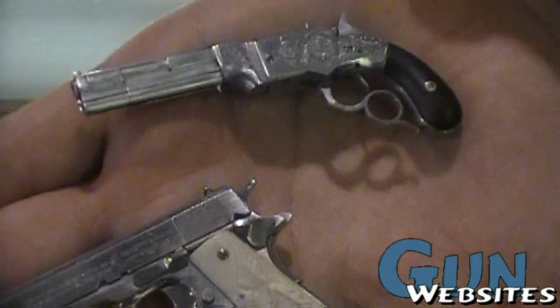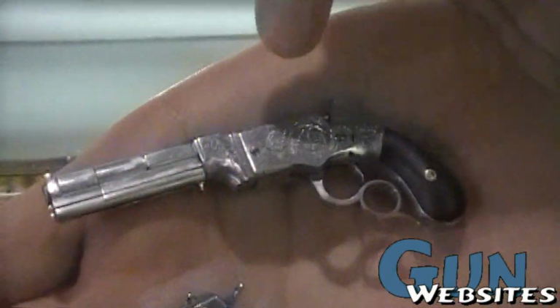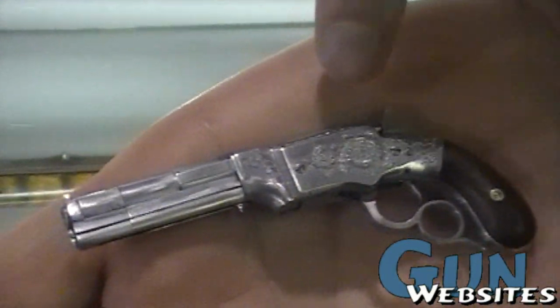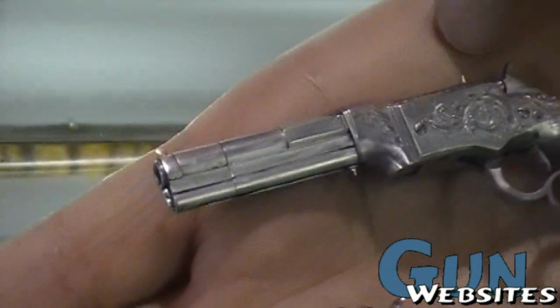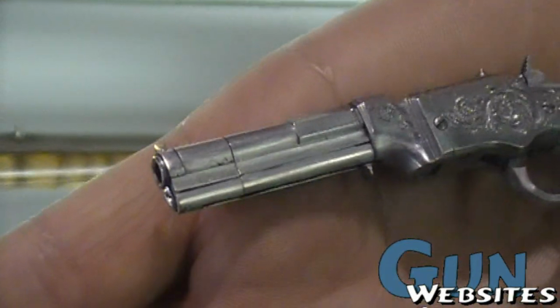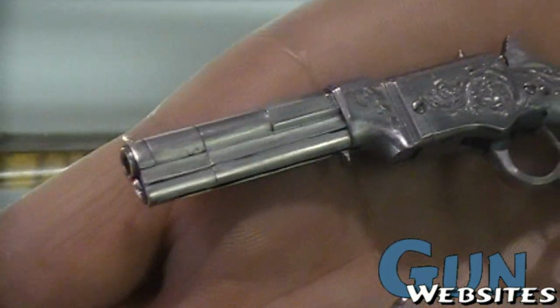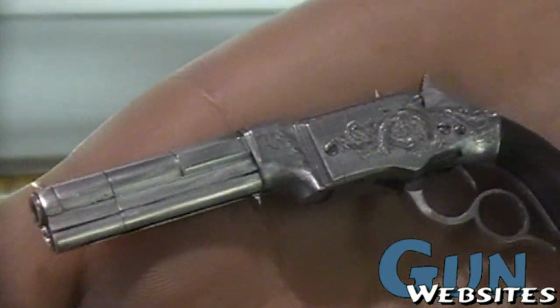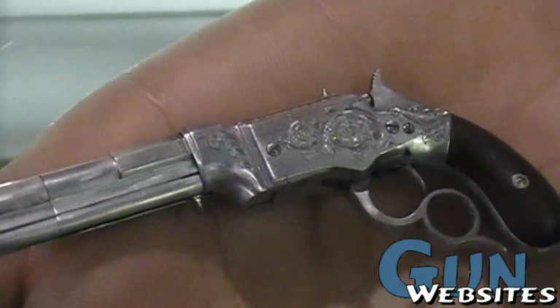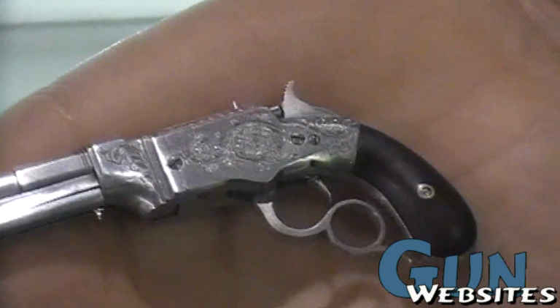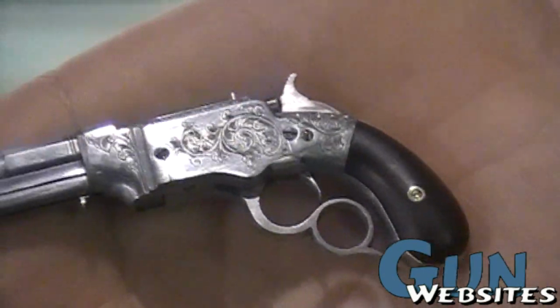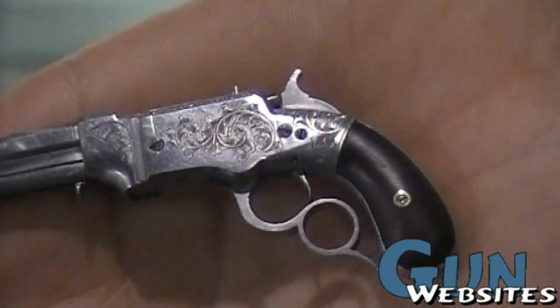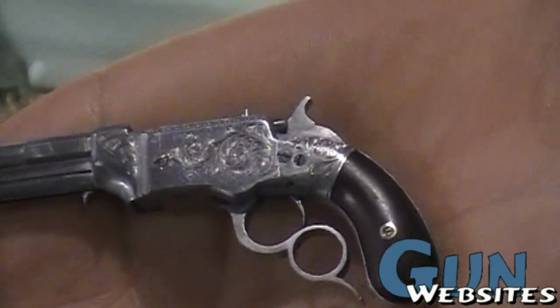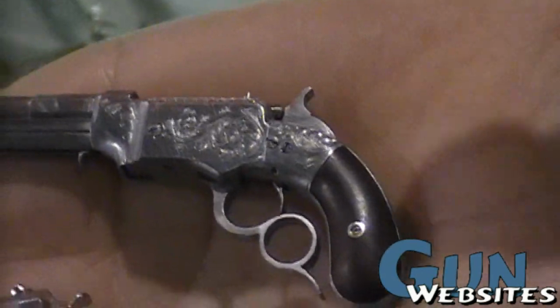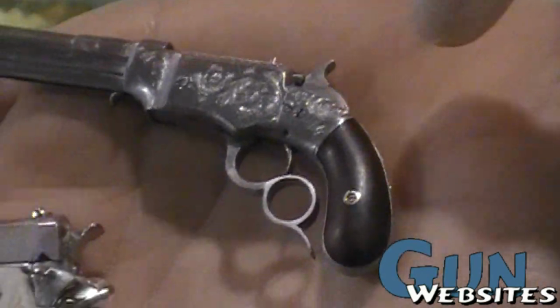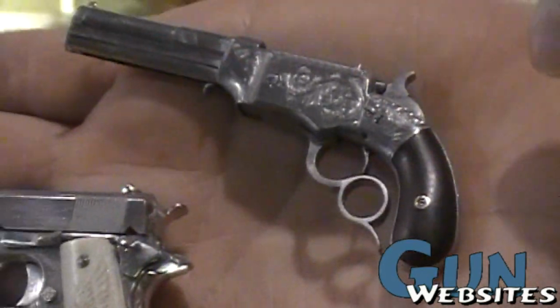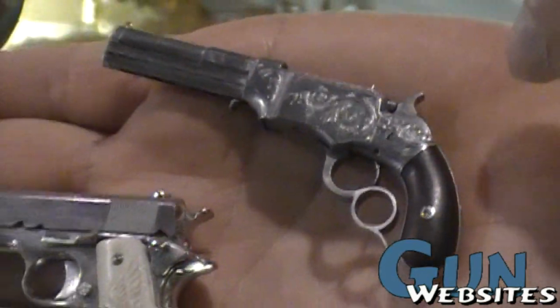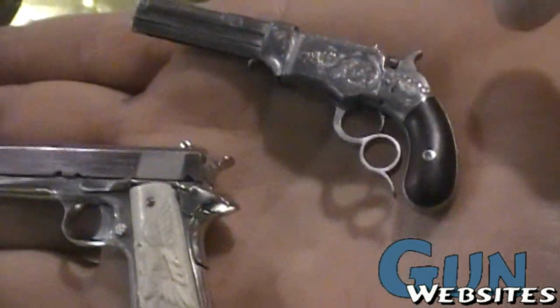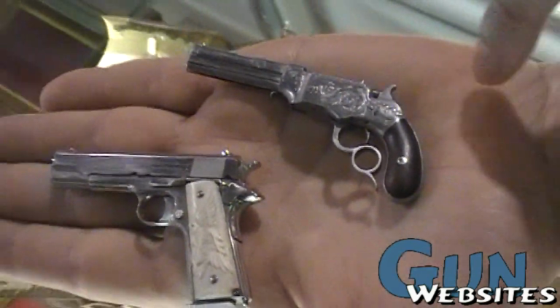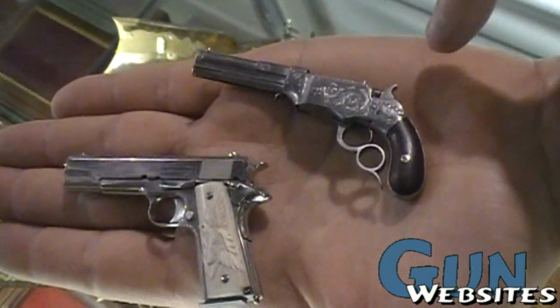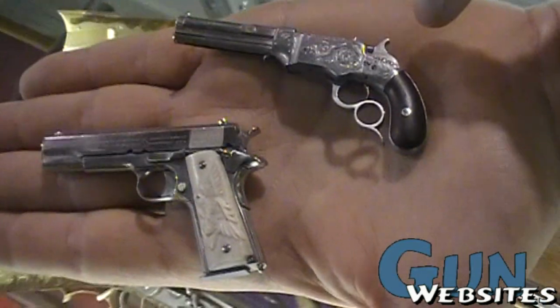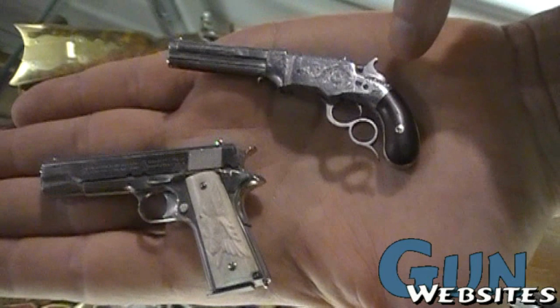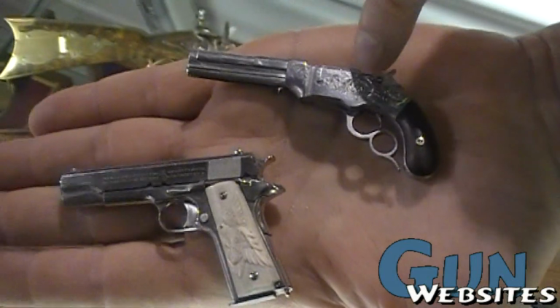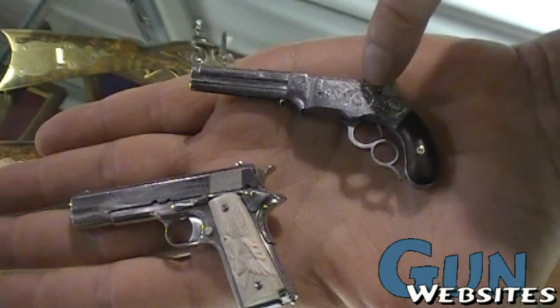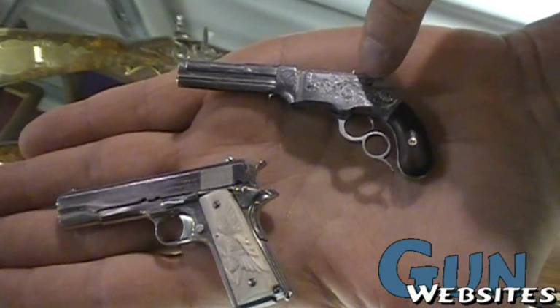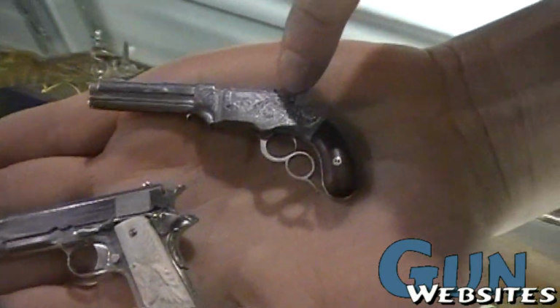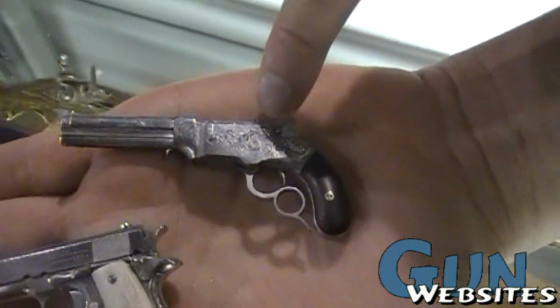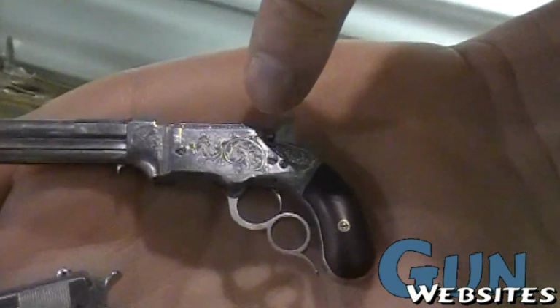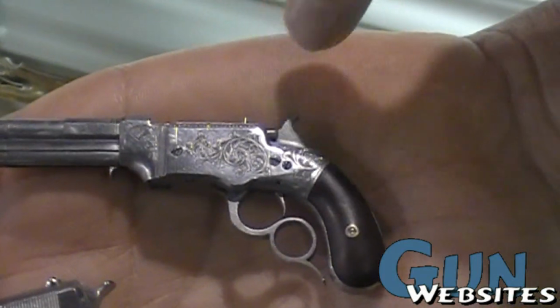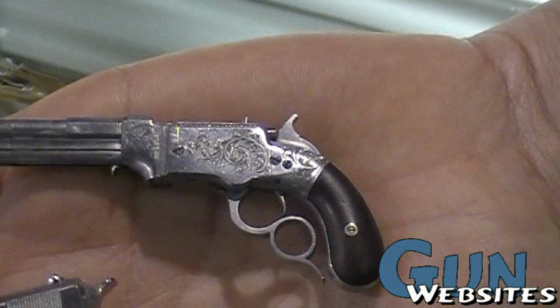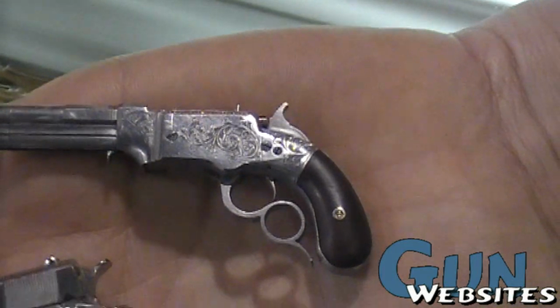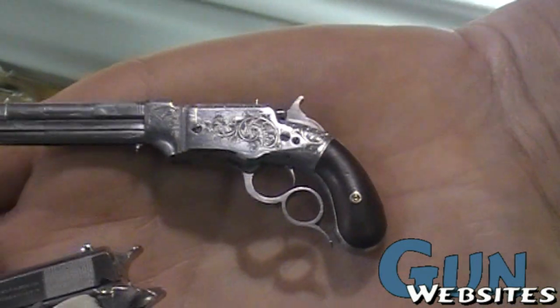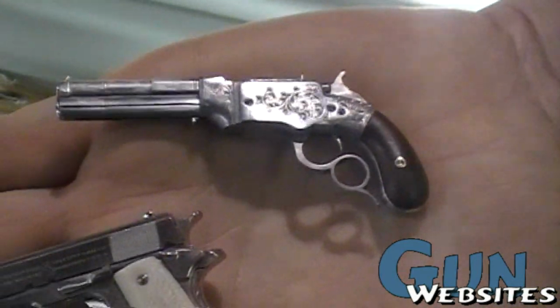The top one is the Smith & Wesson first model — one of the first lever-action handguns. You can see the scroll work on the side is engraved by hand under a microscope.